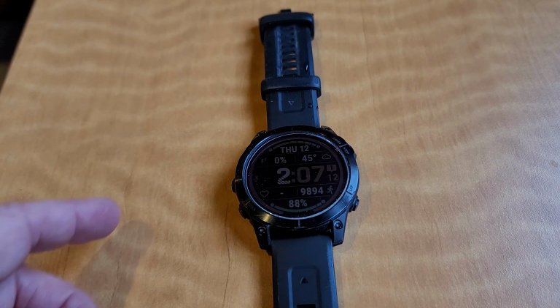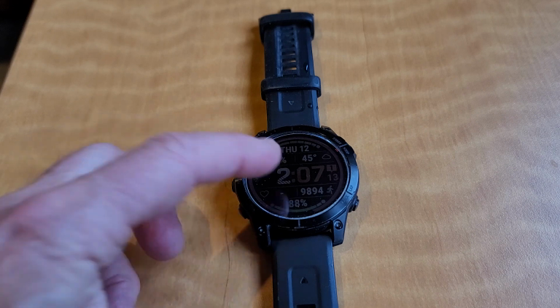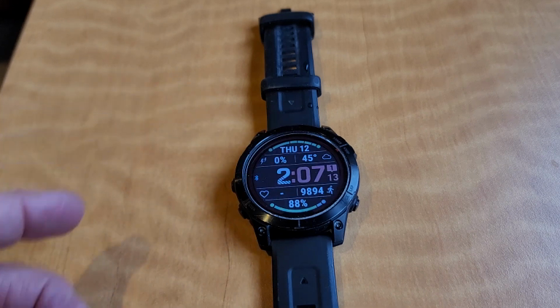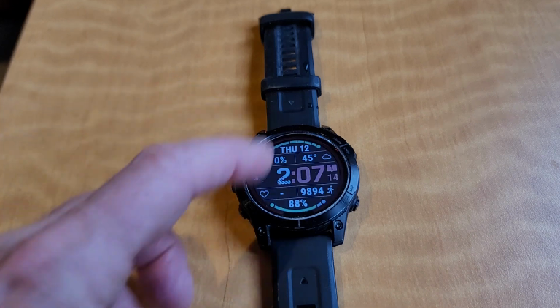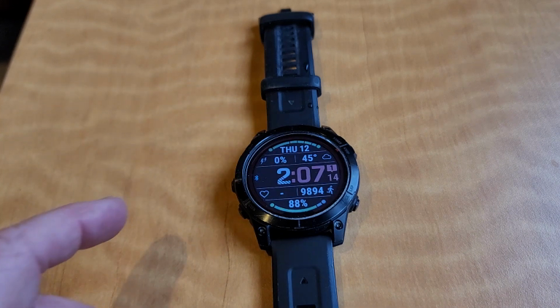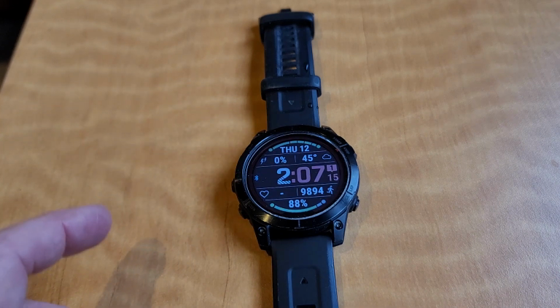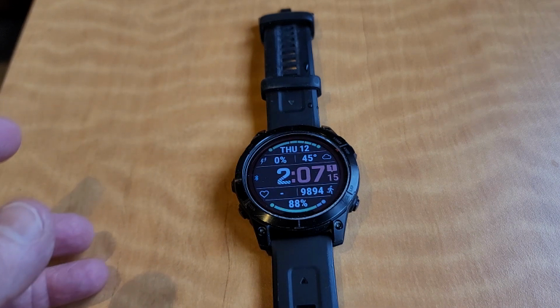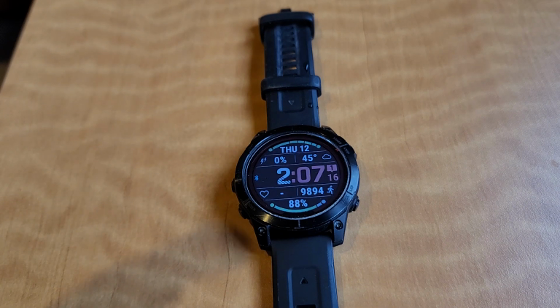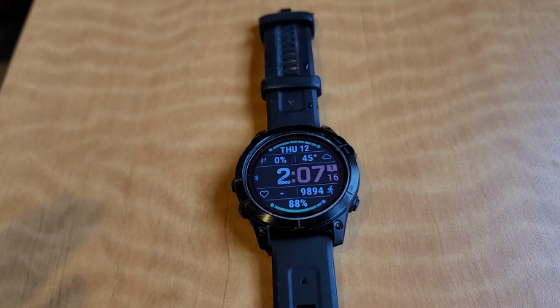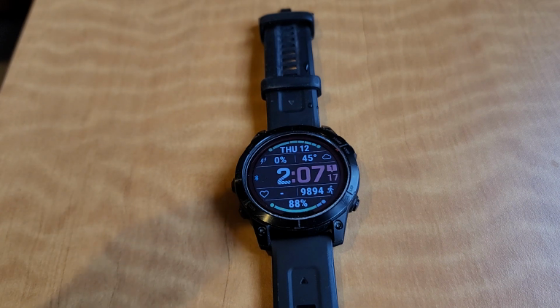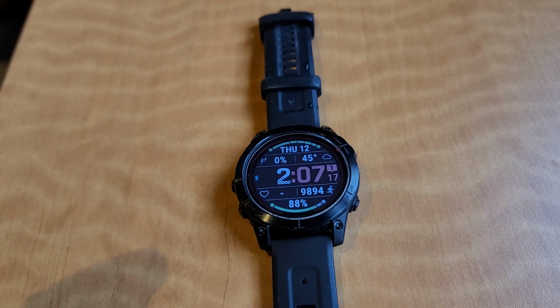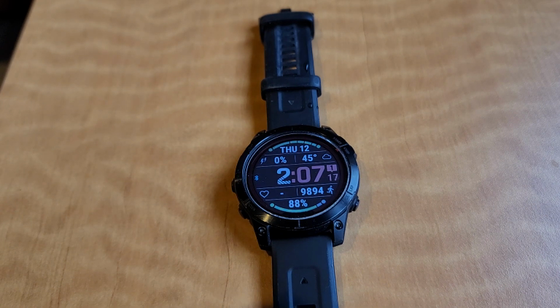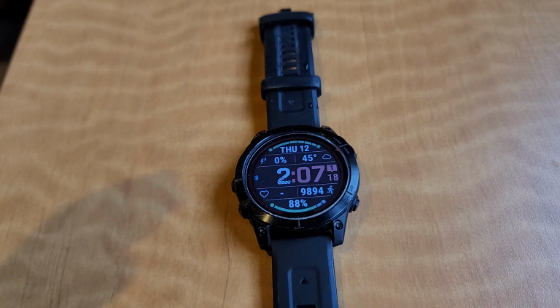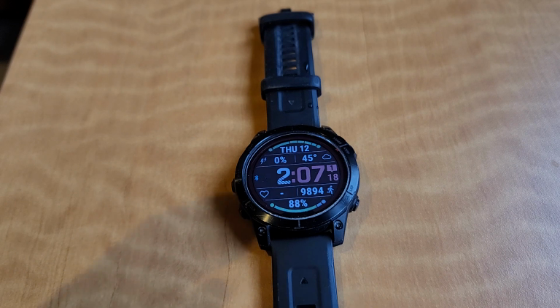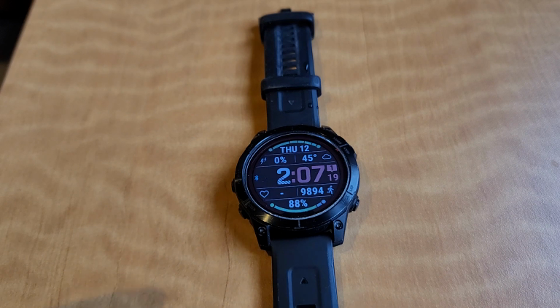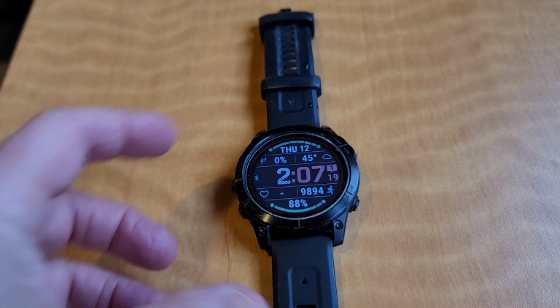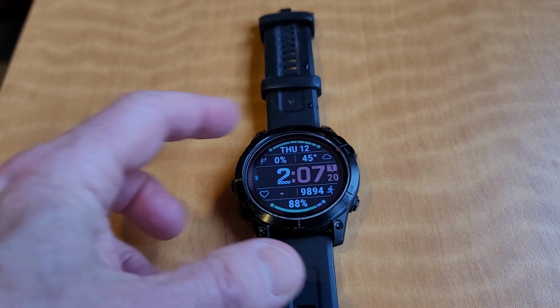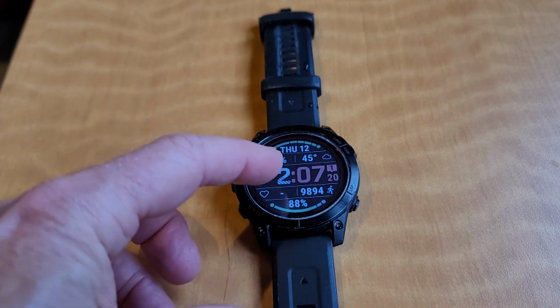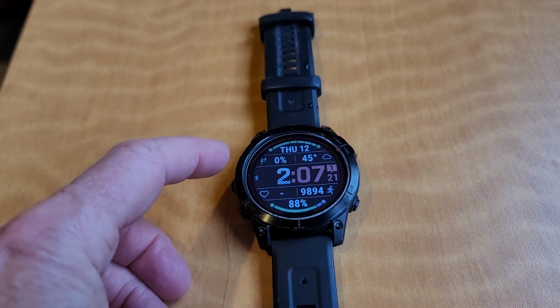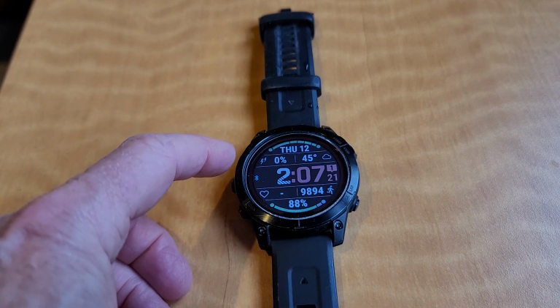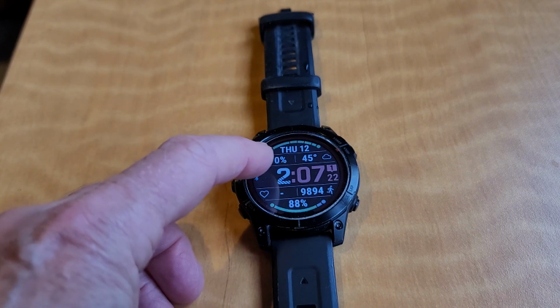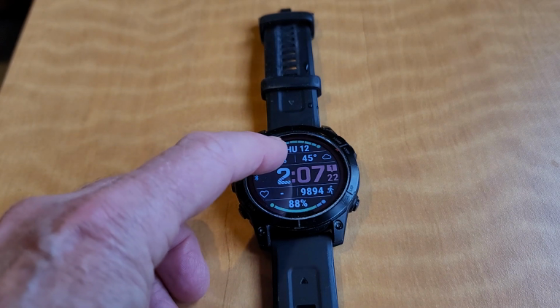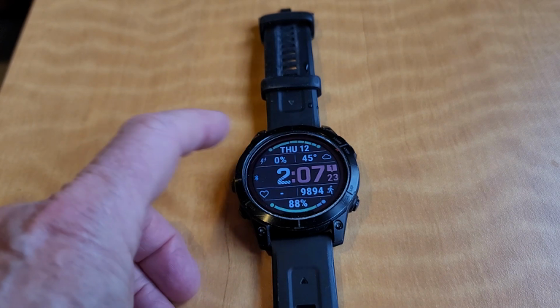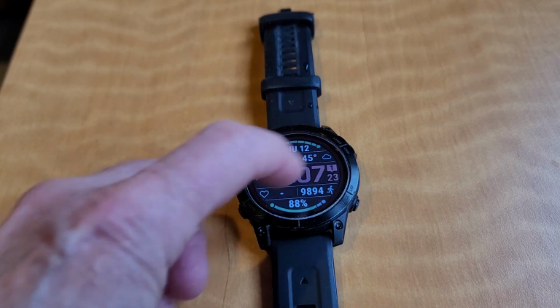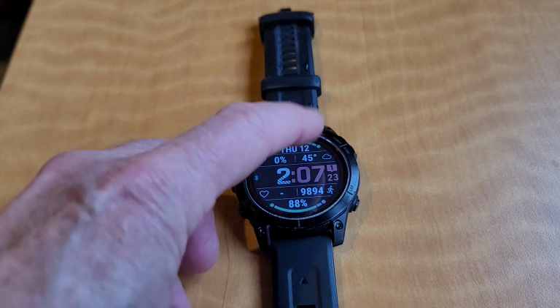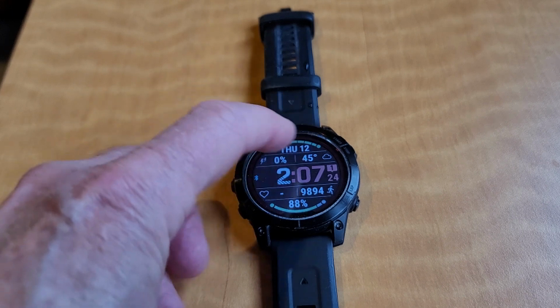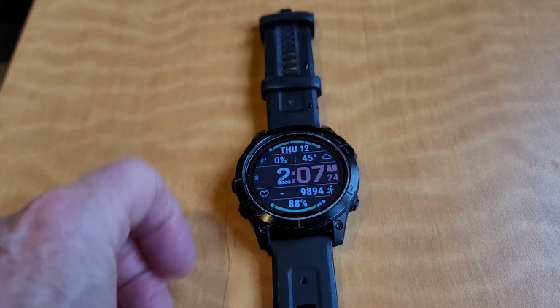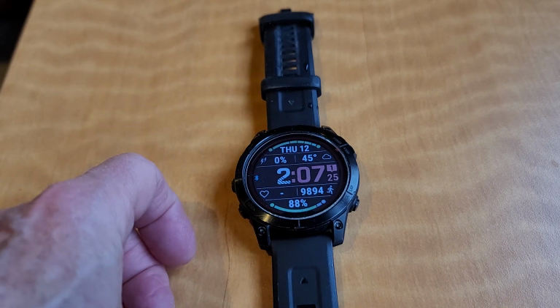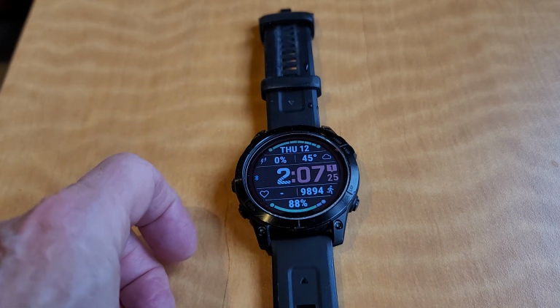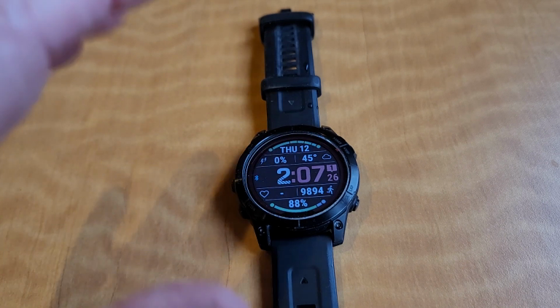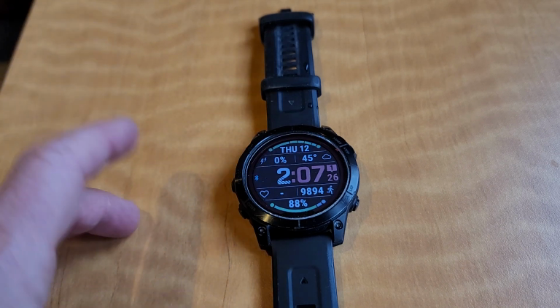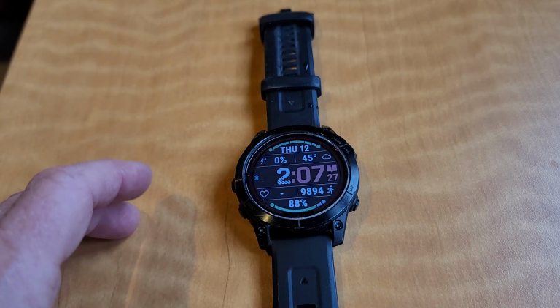I am charging this watch up just about once a week. Your charging time might vary depending on how many different apps you have open and how many features you have on the watch face.